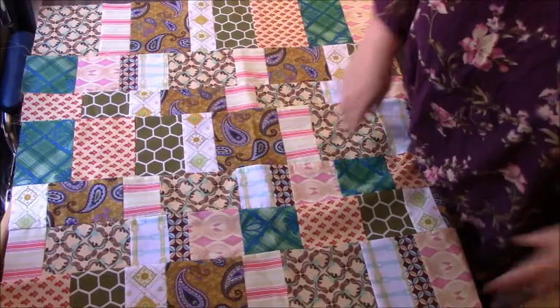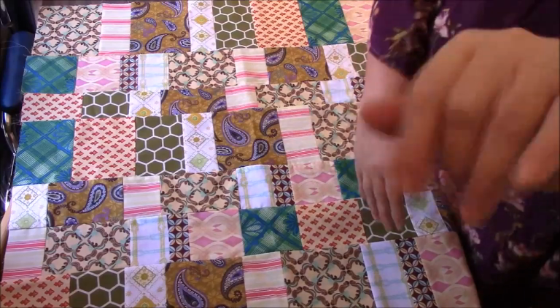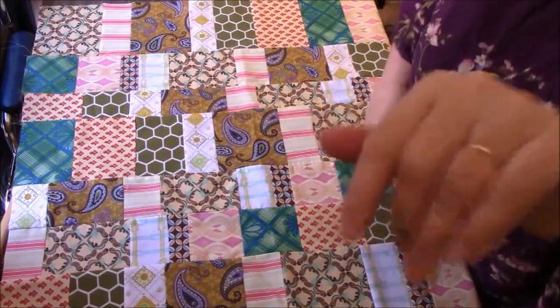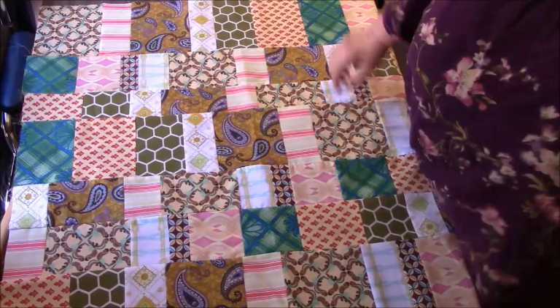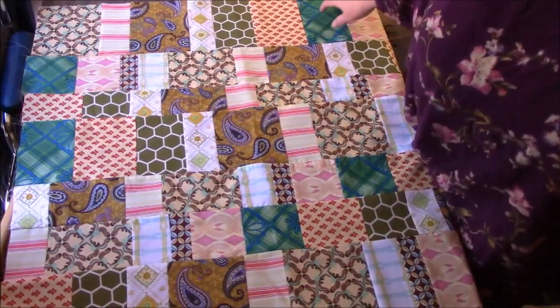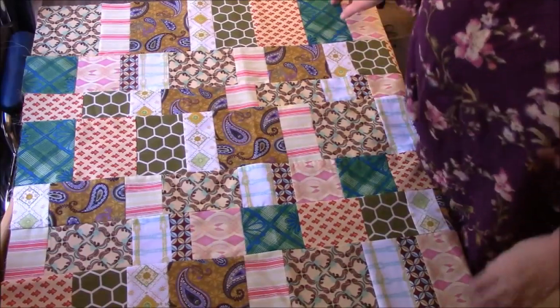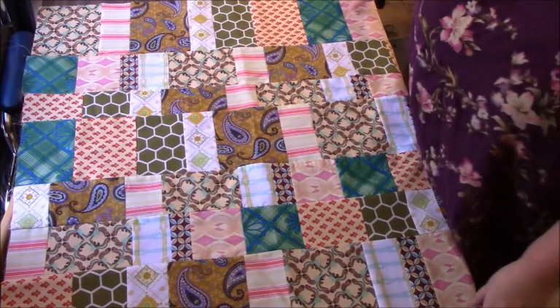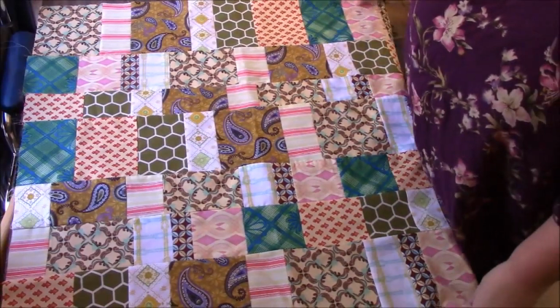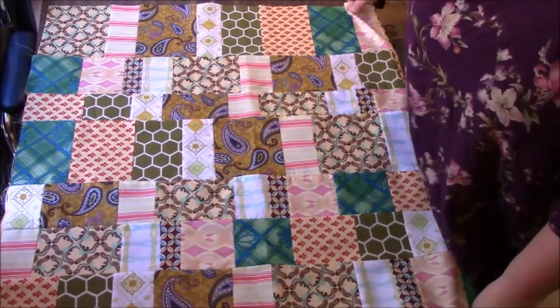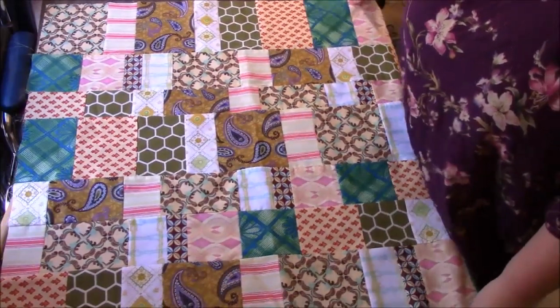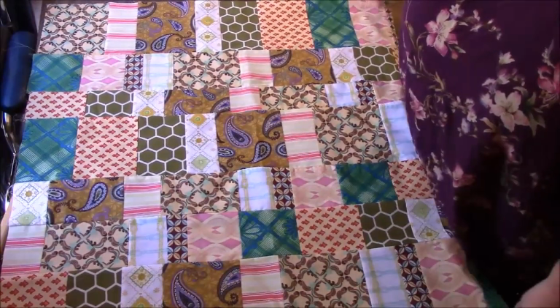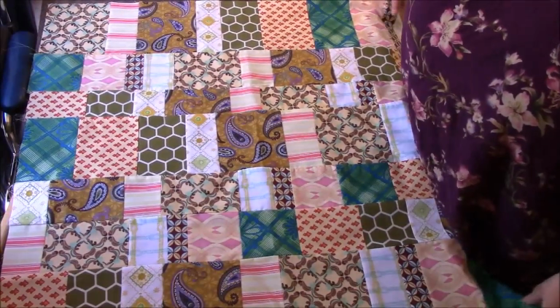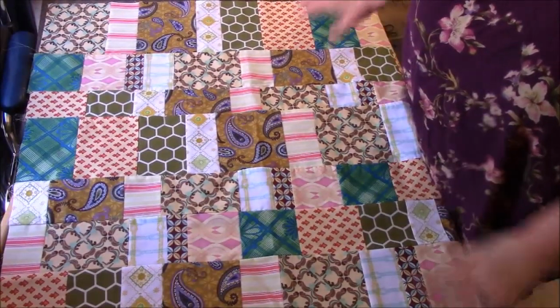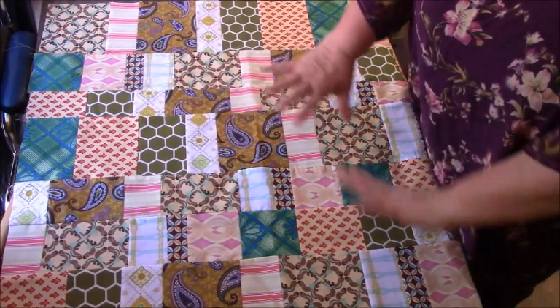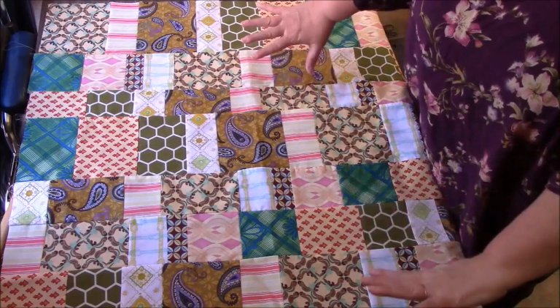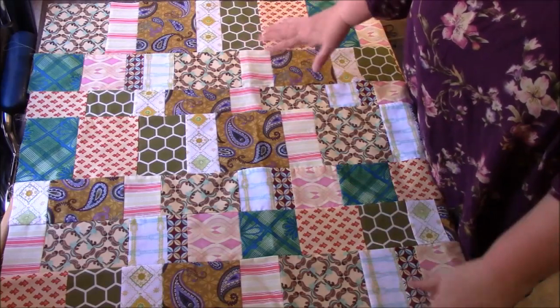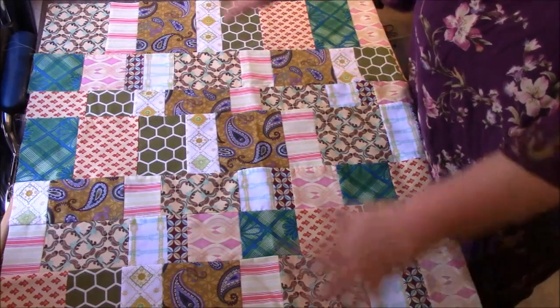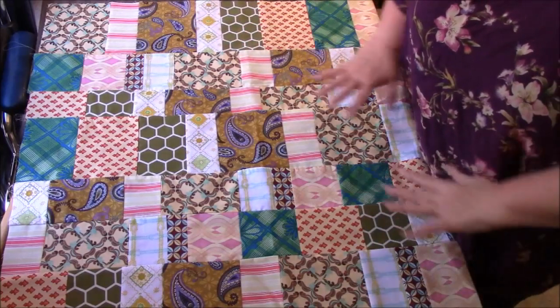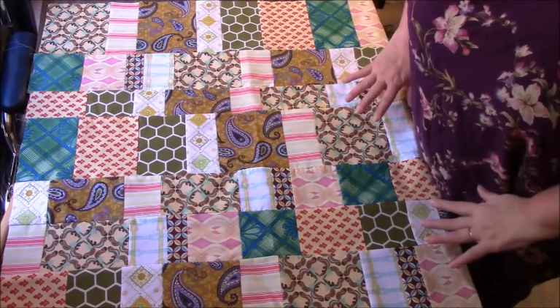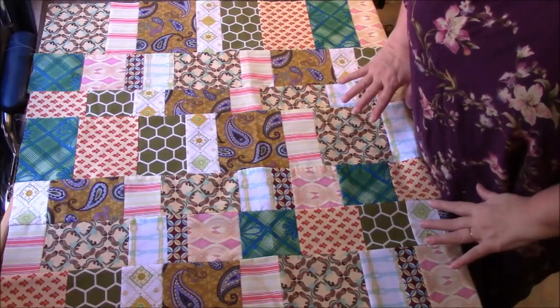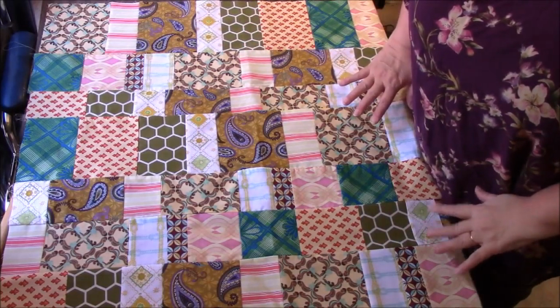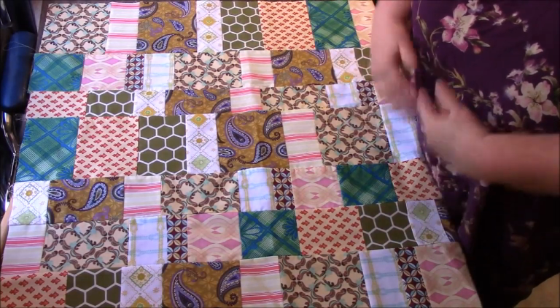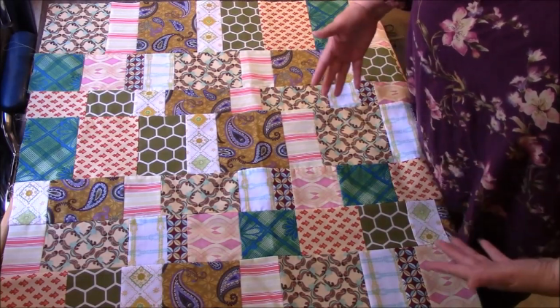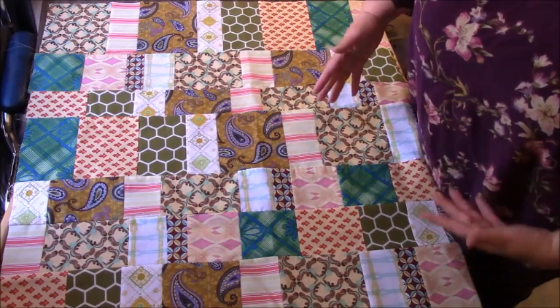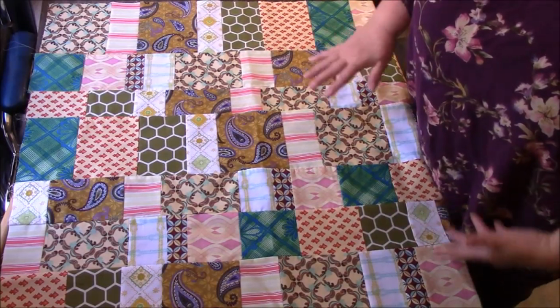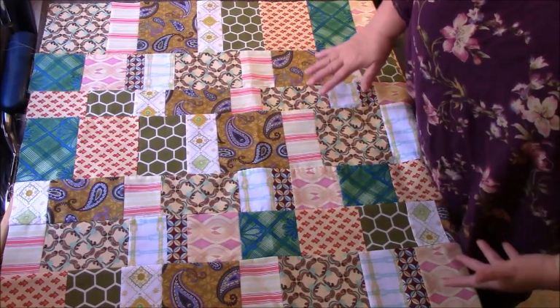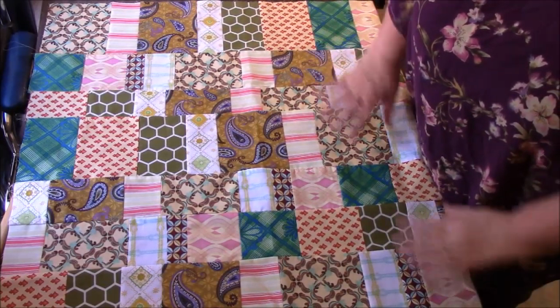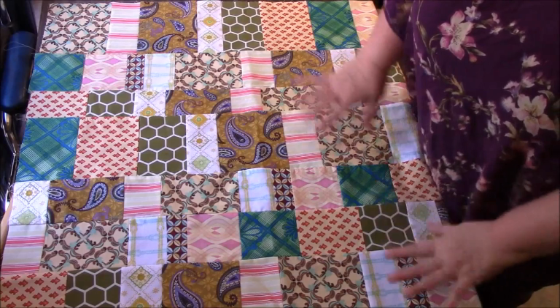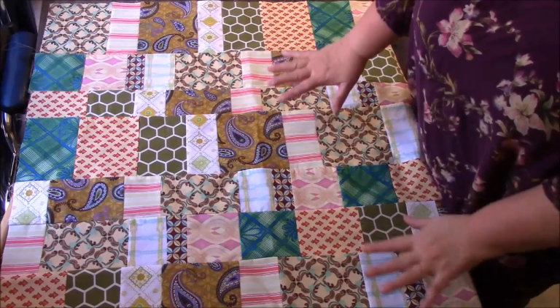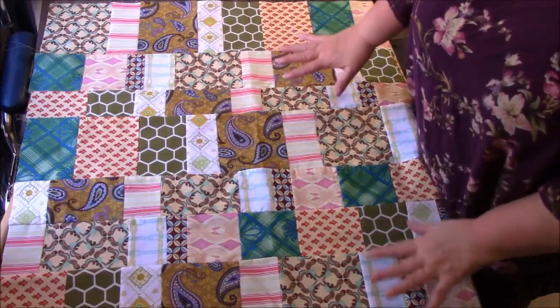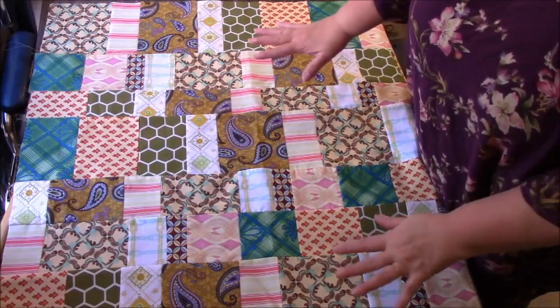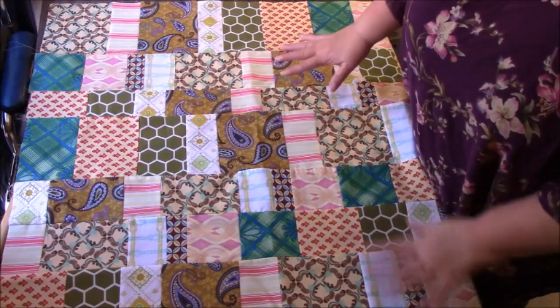Hi everyone, it's me Darlene. I am back with the Scrappy Quilt. It was a strip quilt that turned into a patchwork quilt. Very quick and easy. Absolutely love this method.